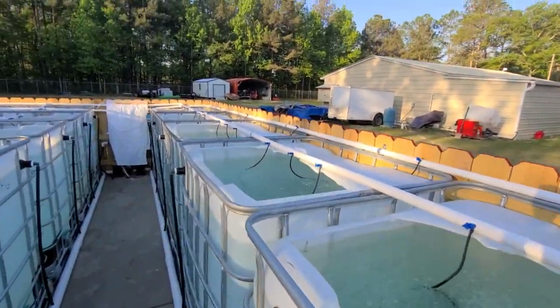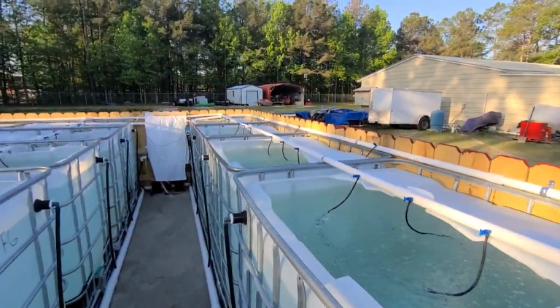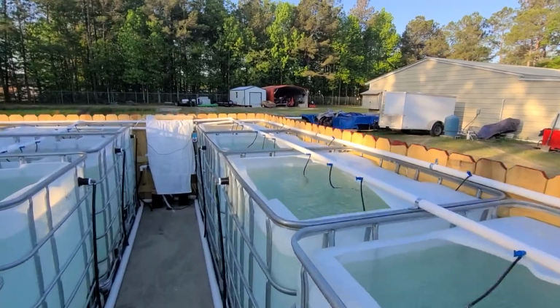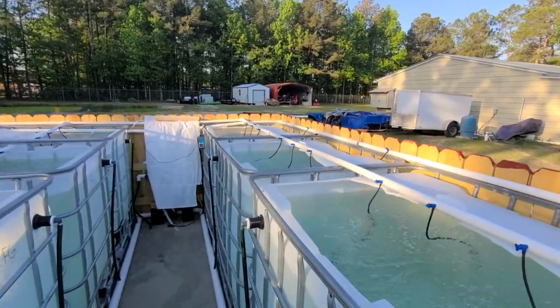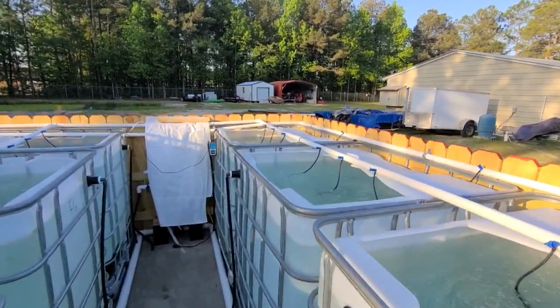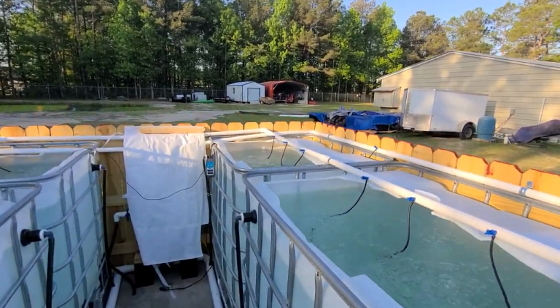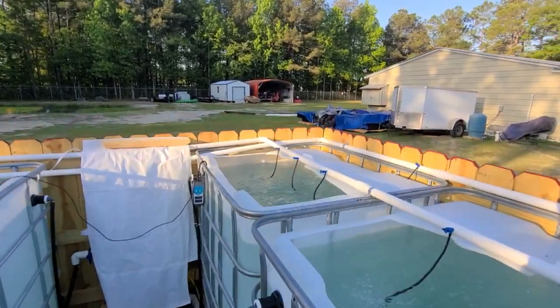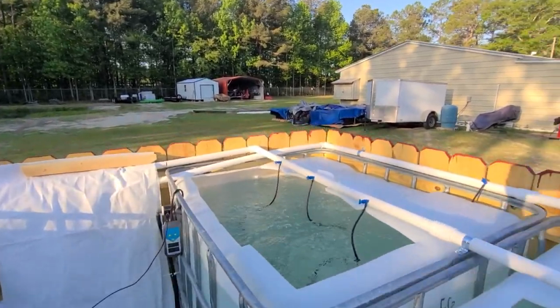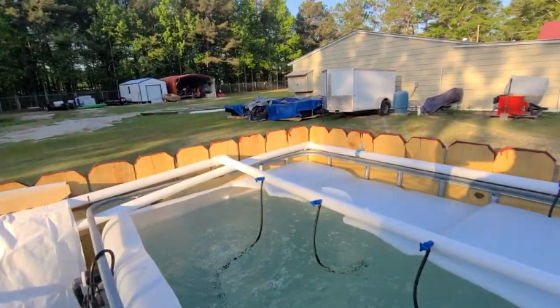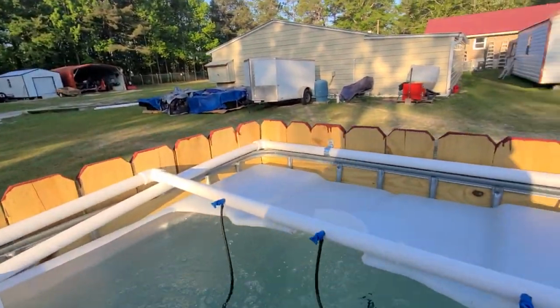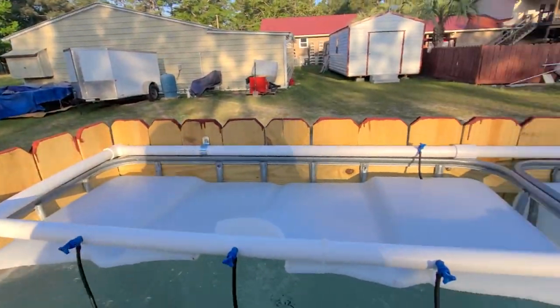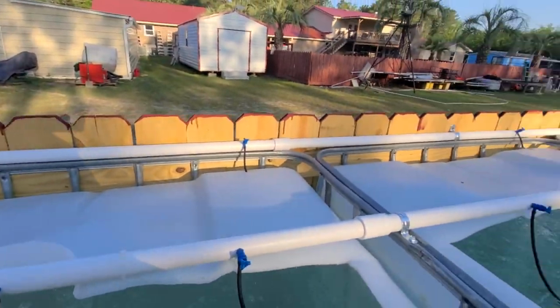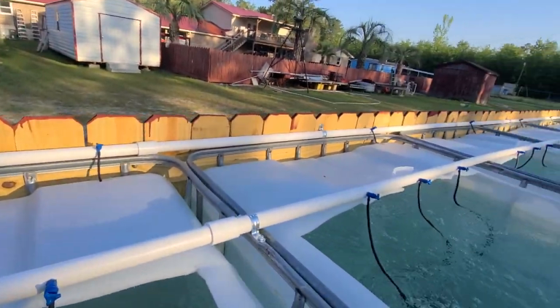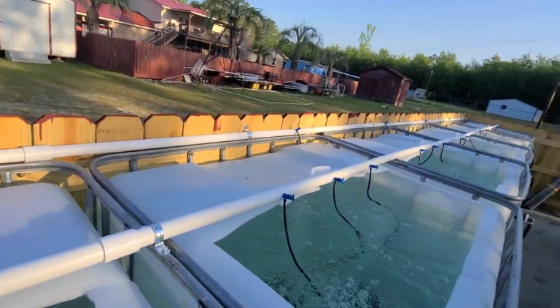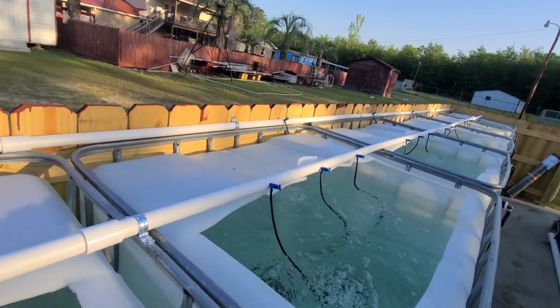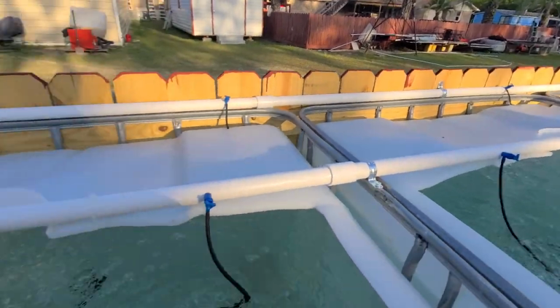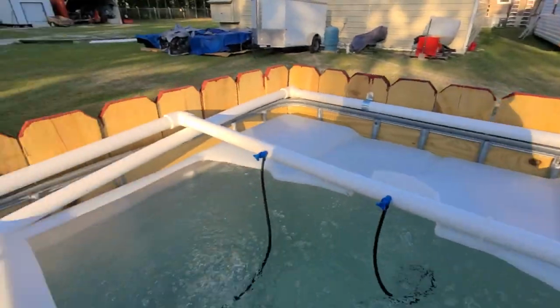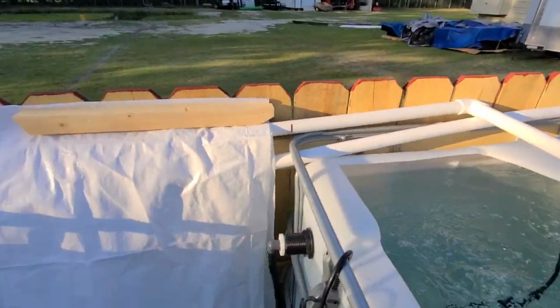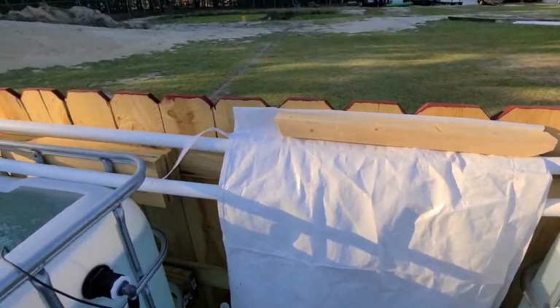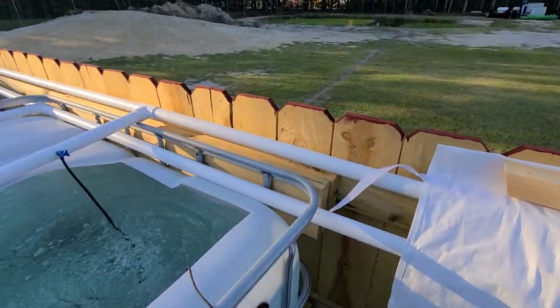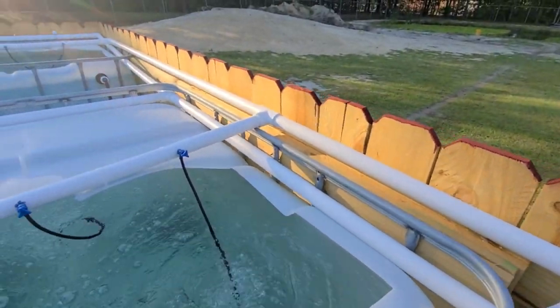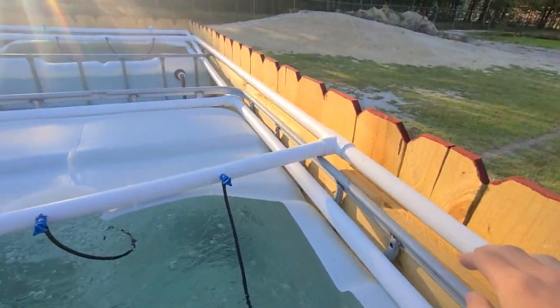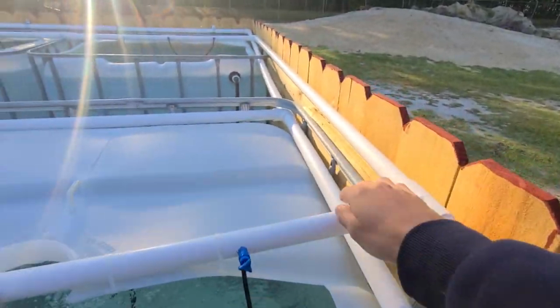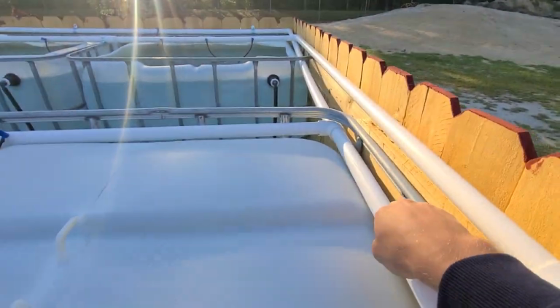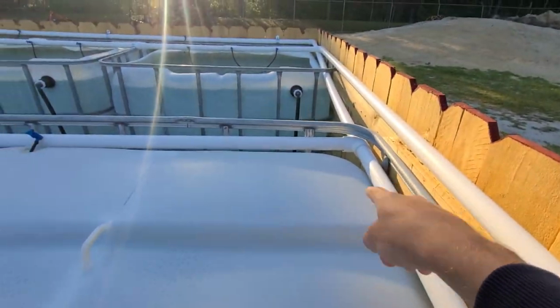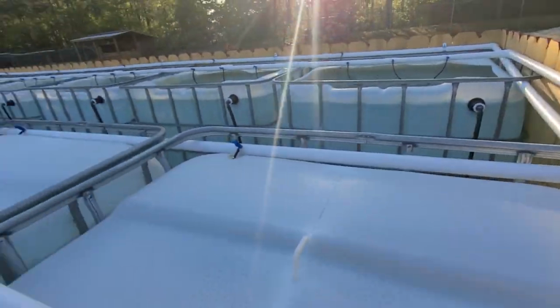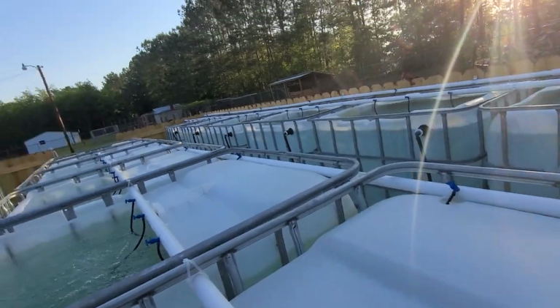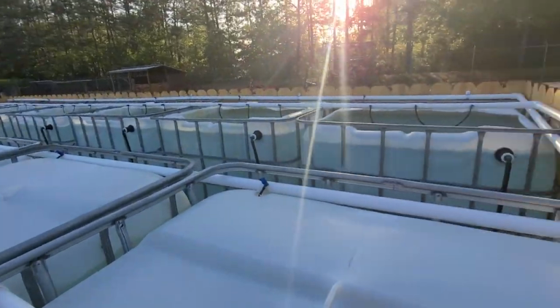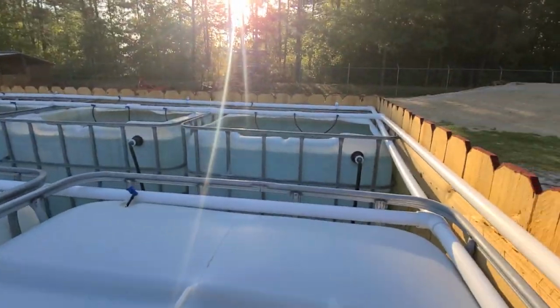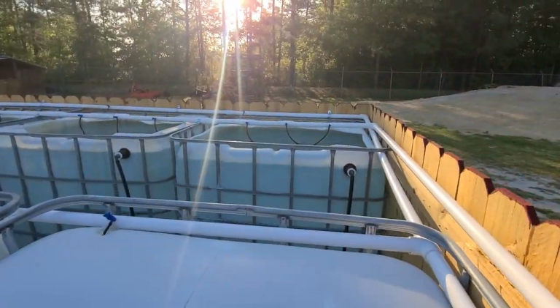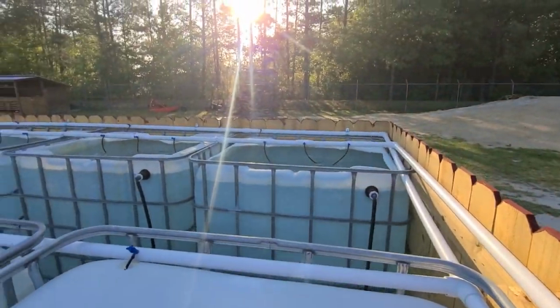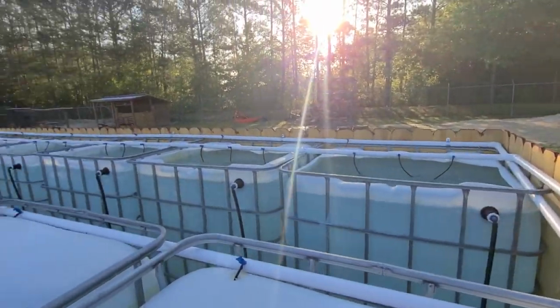The water comes in back there. The first line for these vats goes that way, the other line goes this way — right there it splits off going that way, and the other one goes in the back.